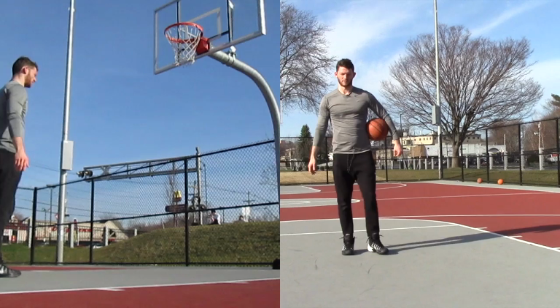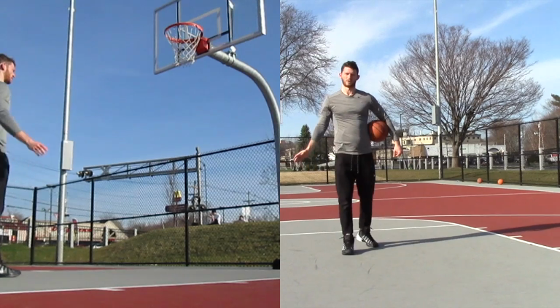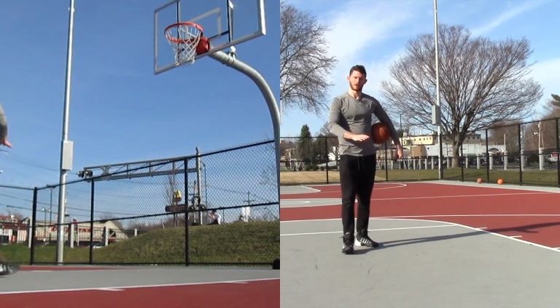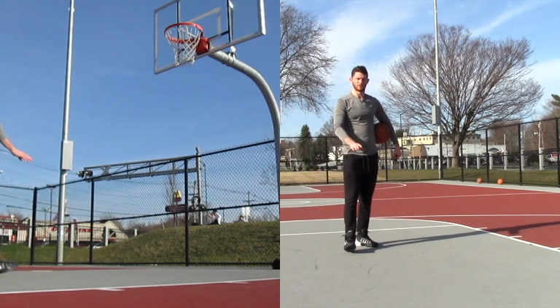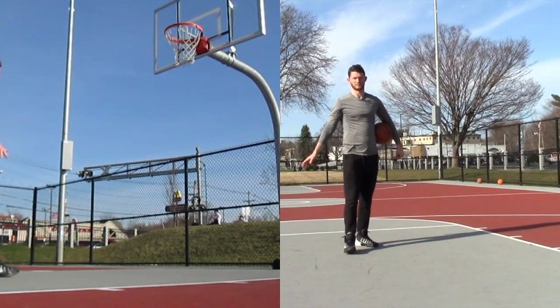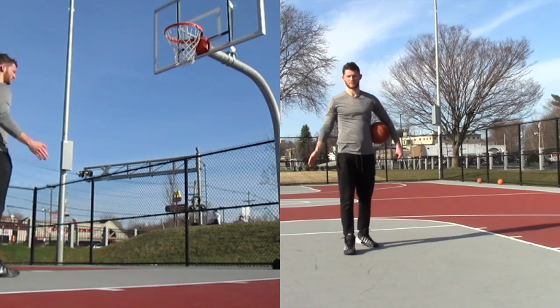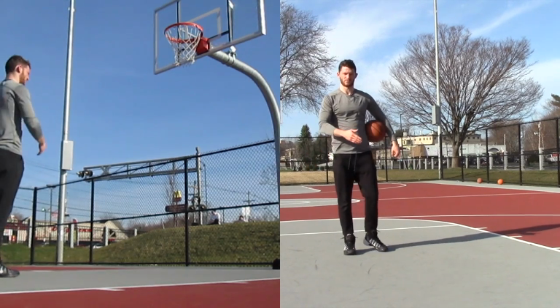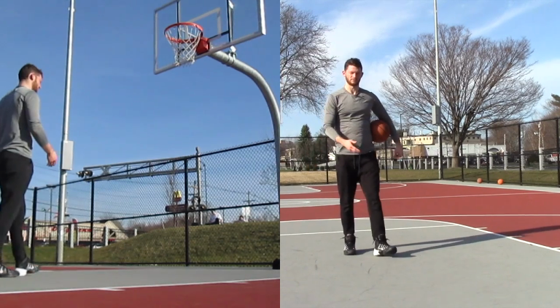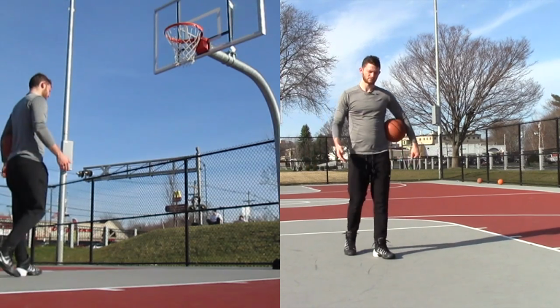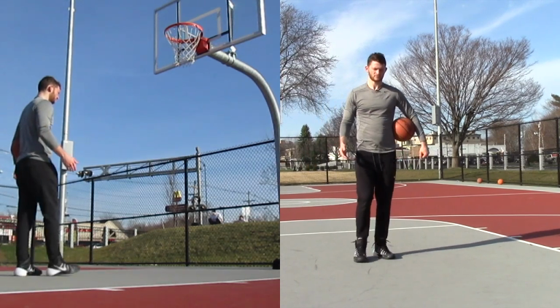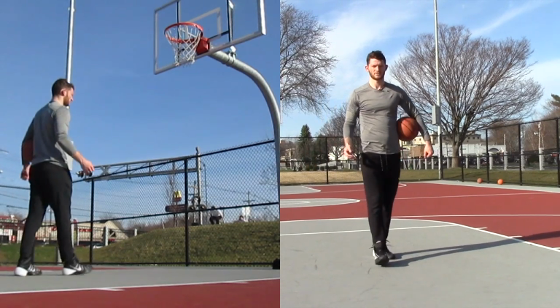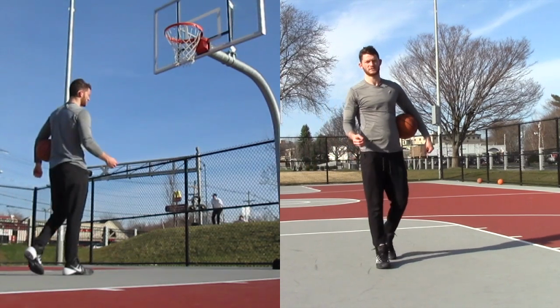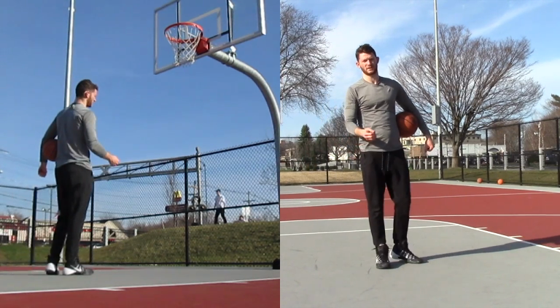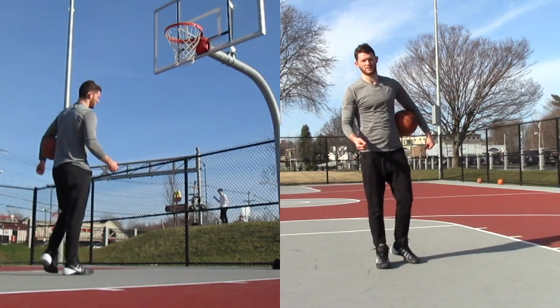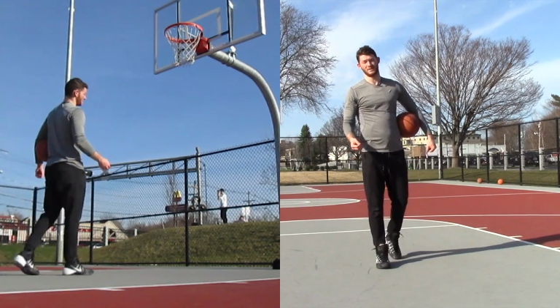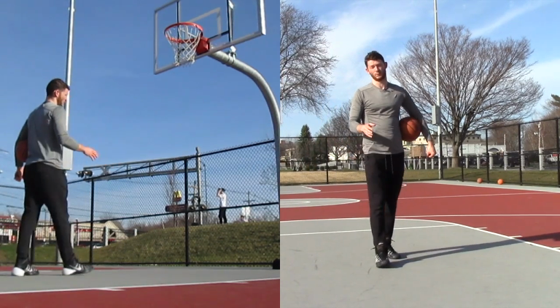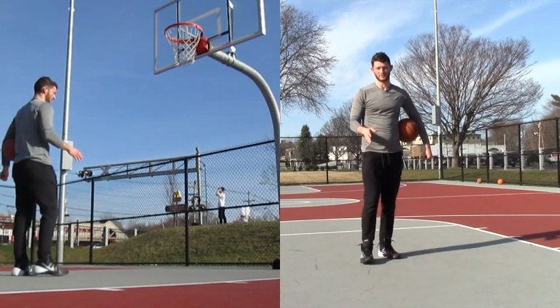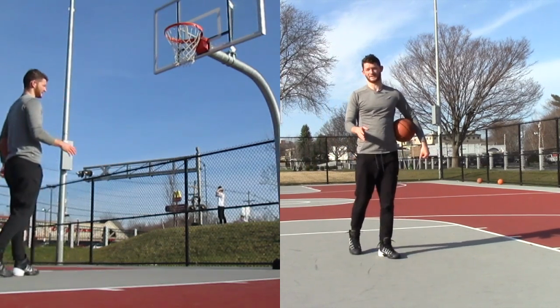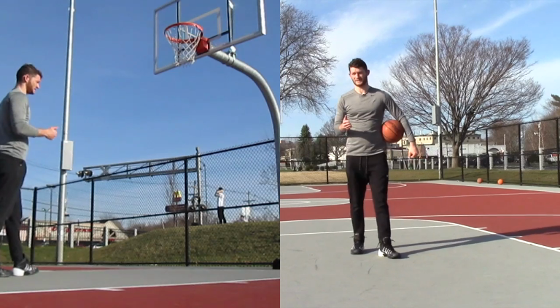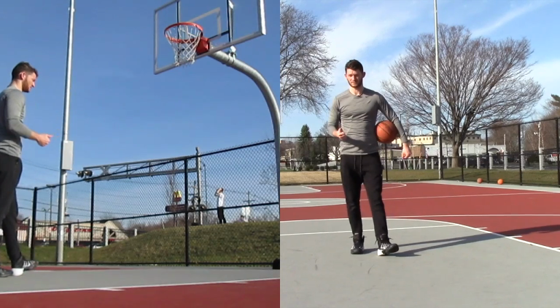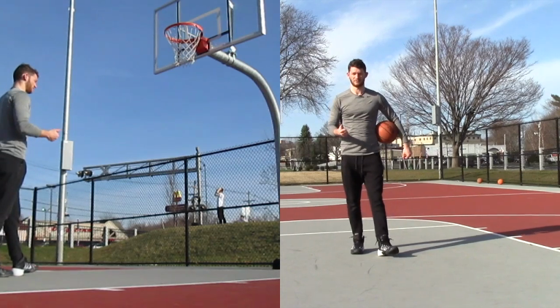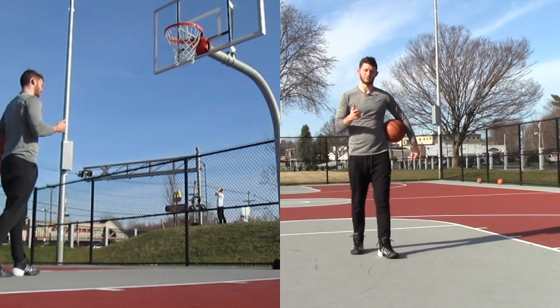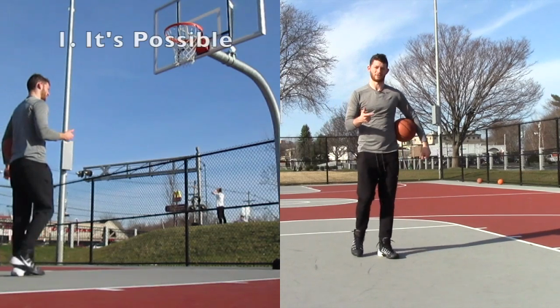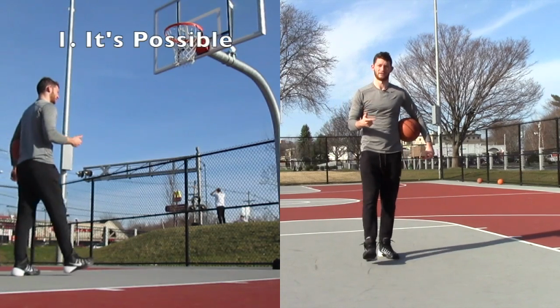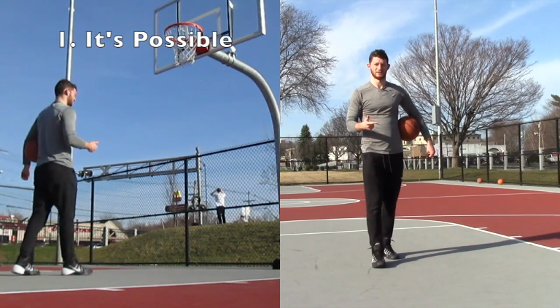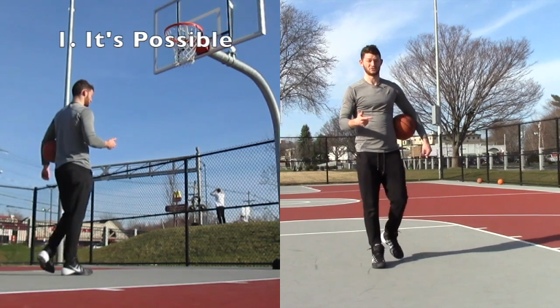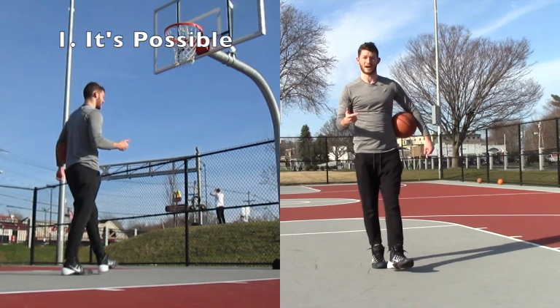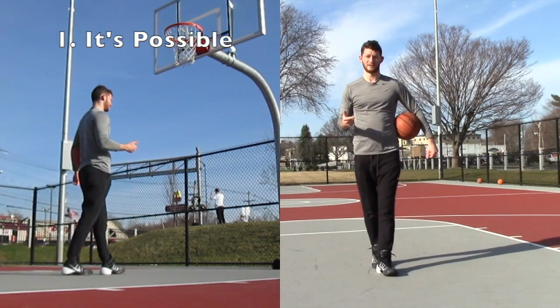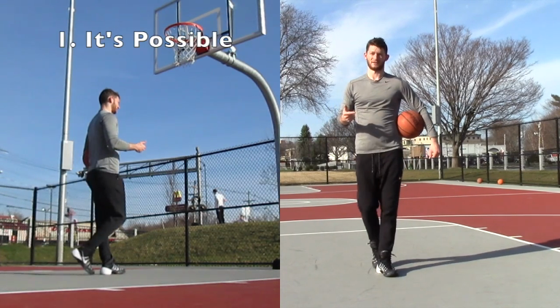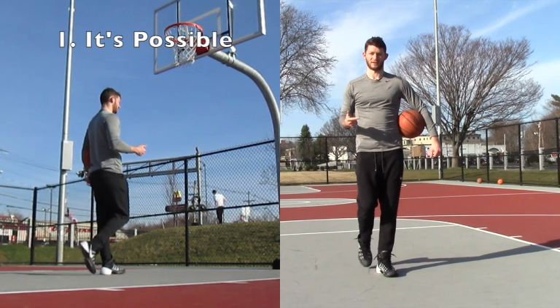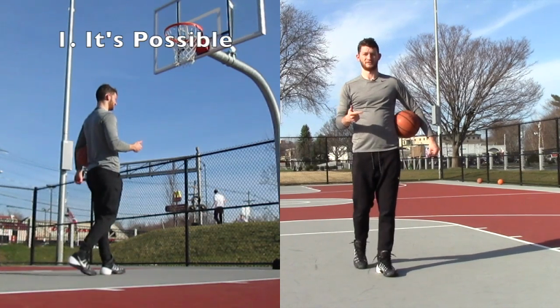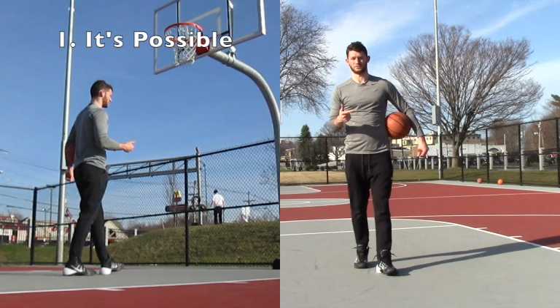I'm going to go over a couple of things and start from square one. The first thing you got to think about when you're windmill dunking is that it is possible even though you might not think it. So just try. That's step one.